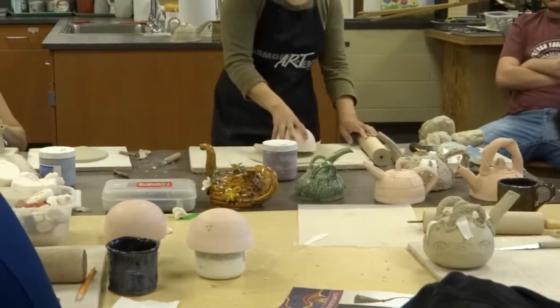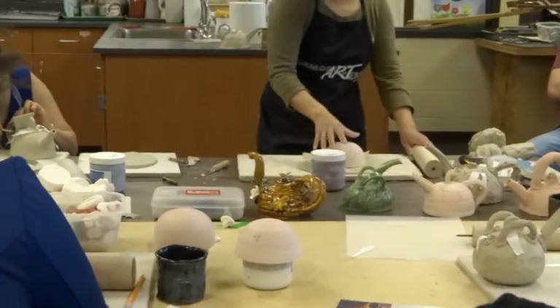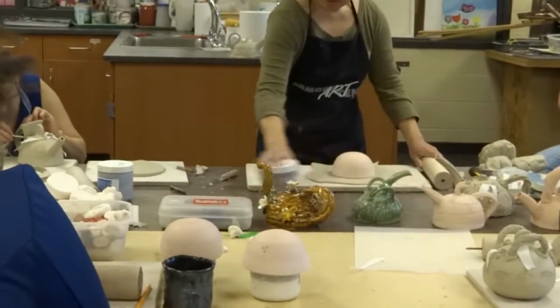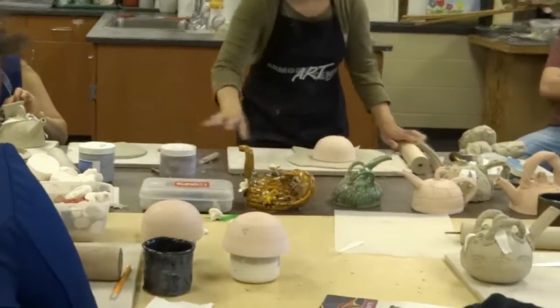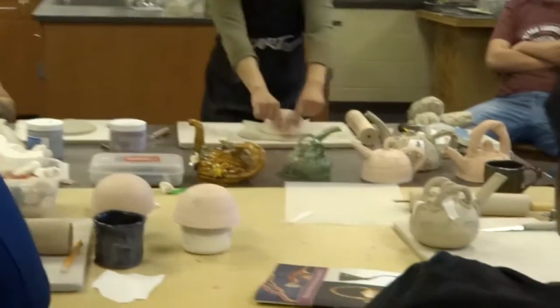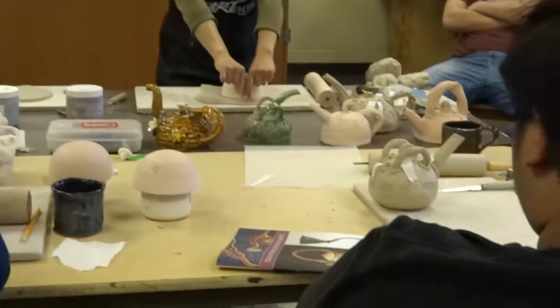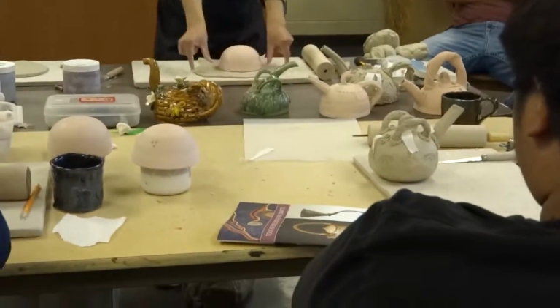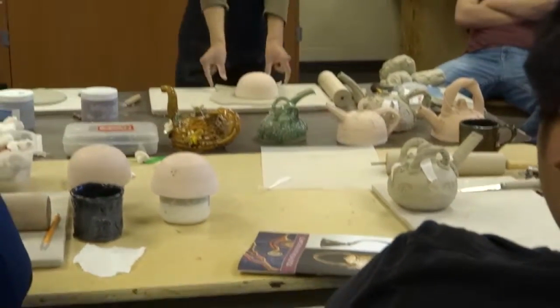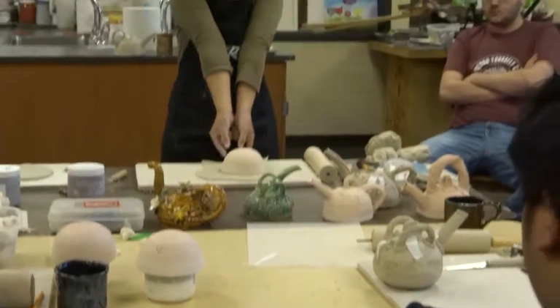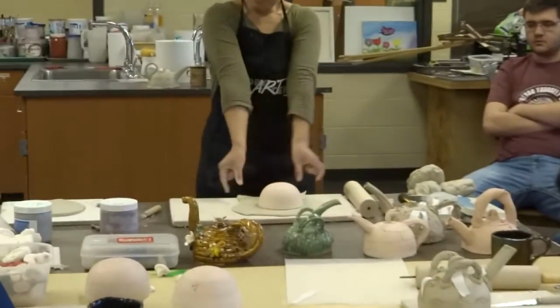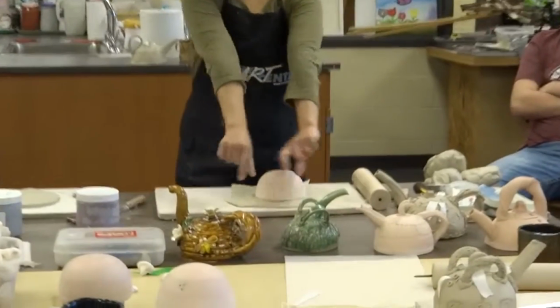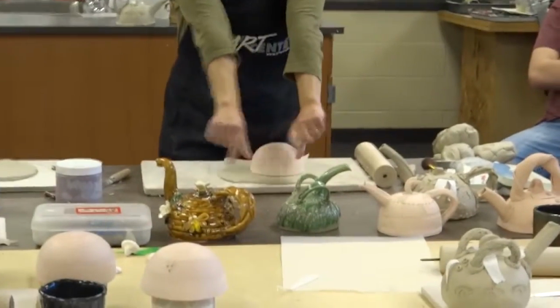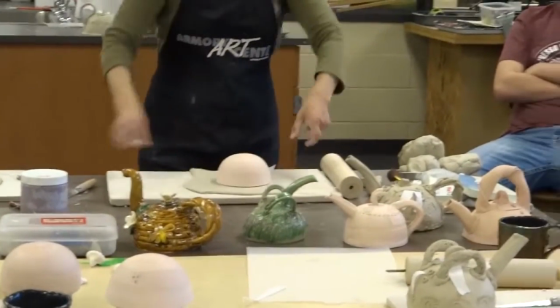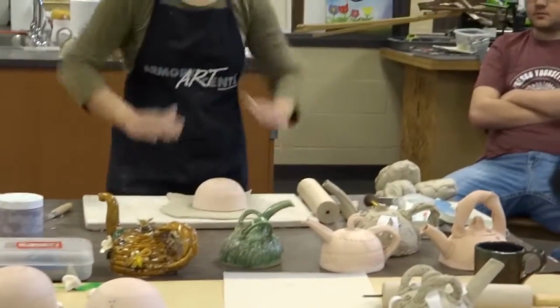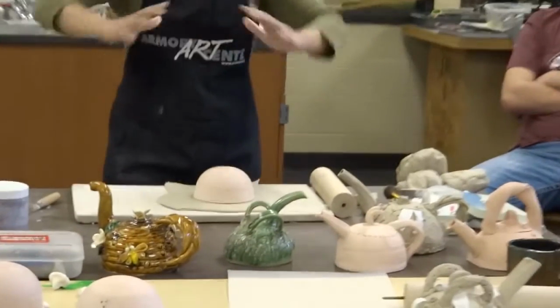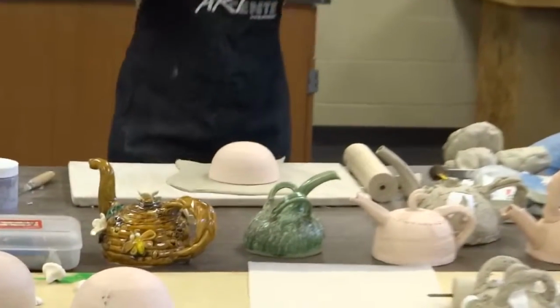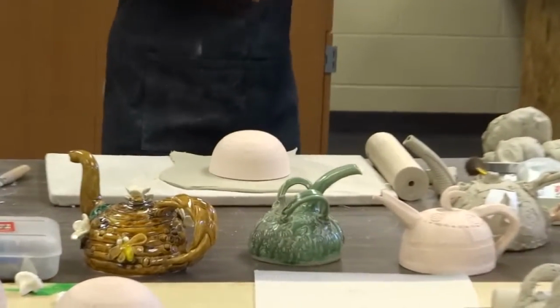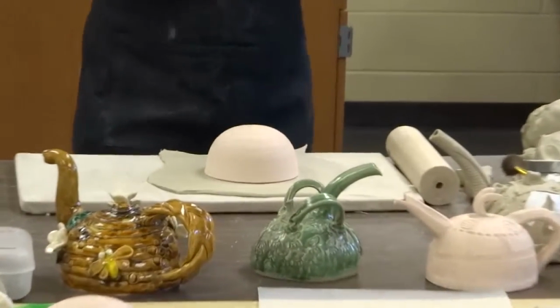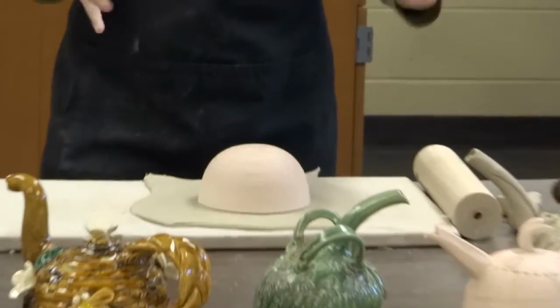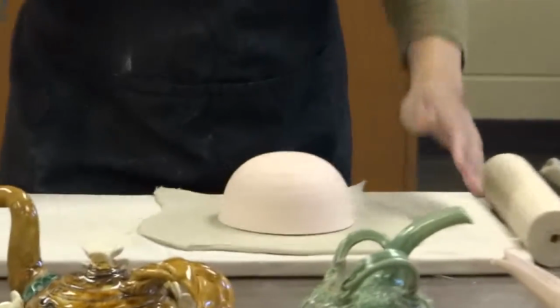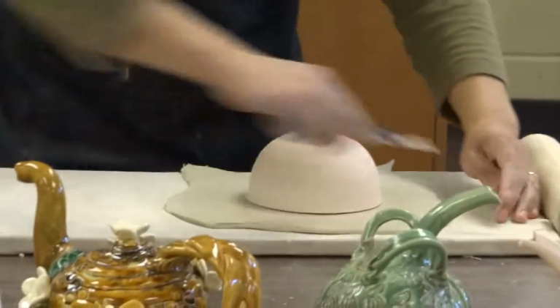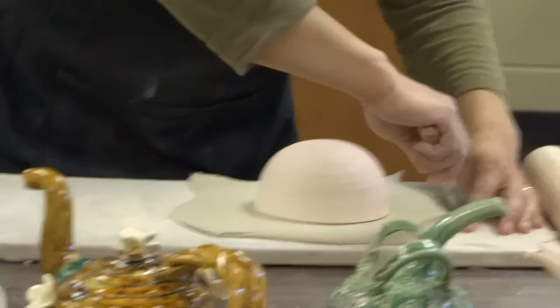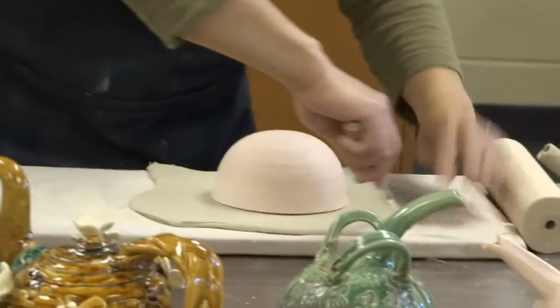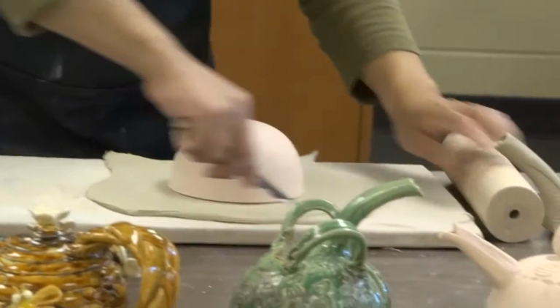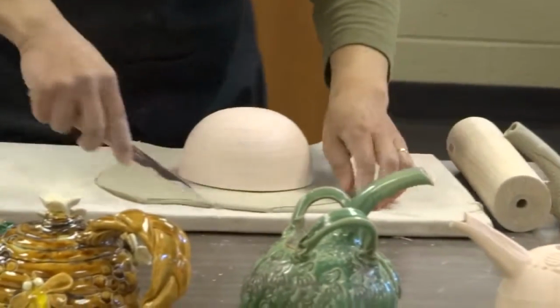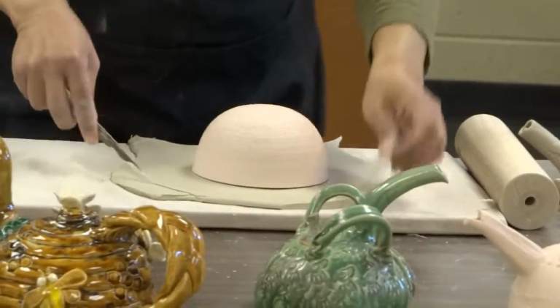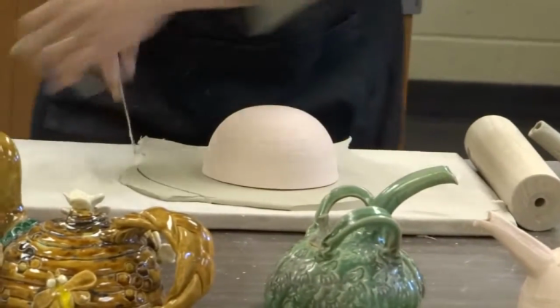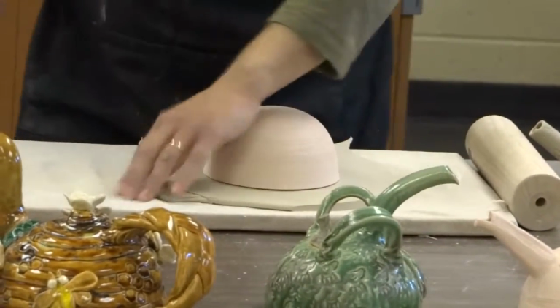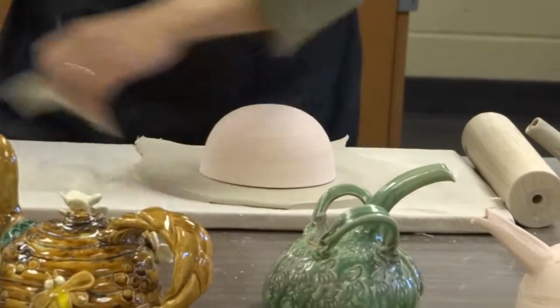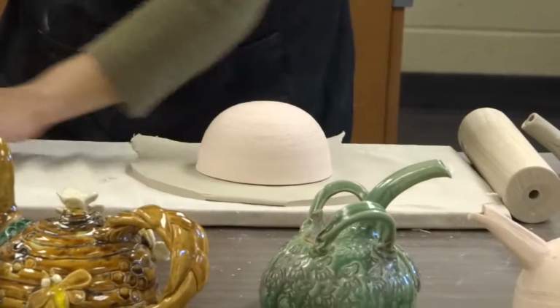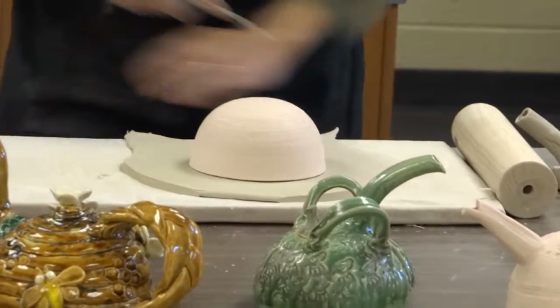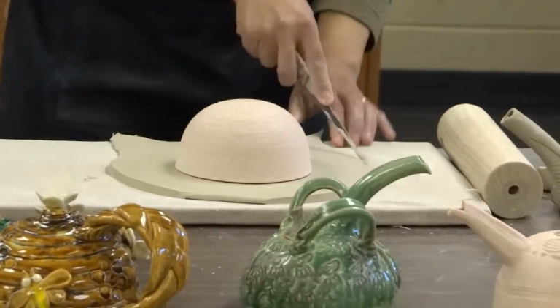Desirably, three inches margin all the way around, so that you can push the clay and make it follow the three-dimensional form of the mold.